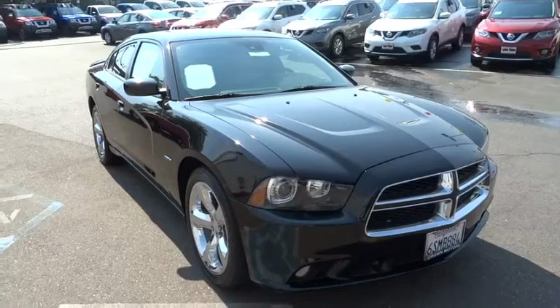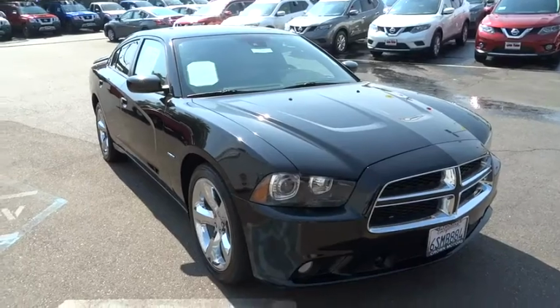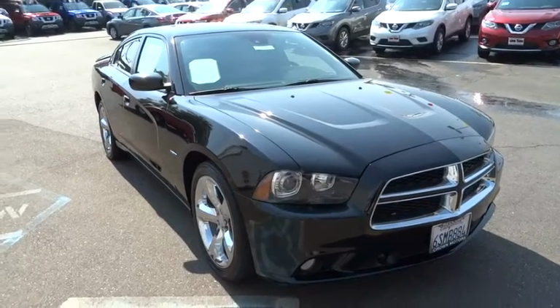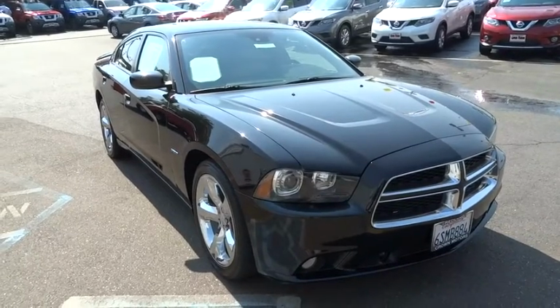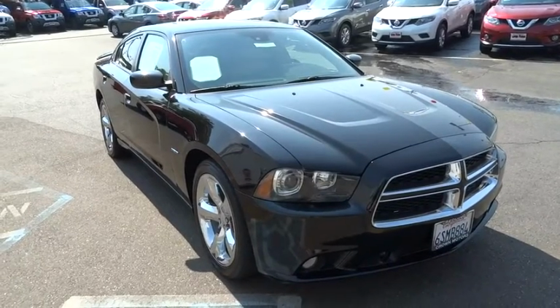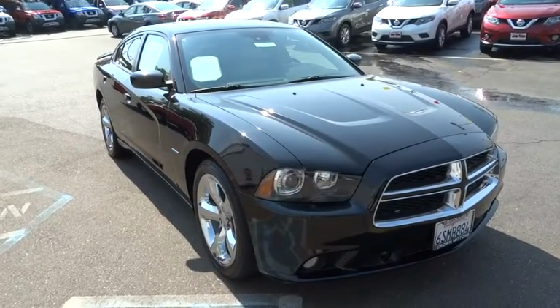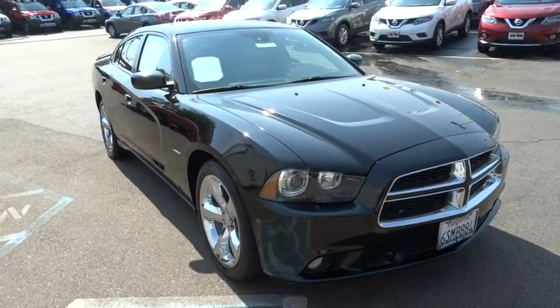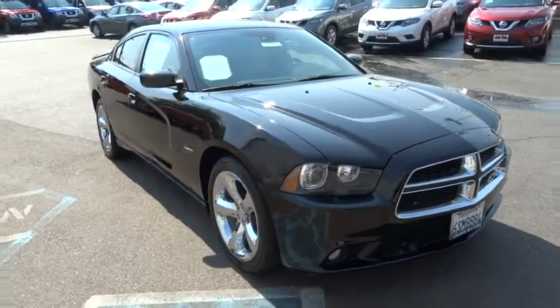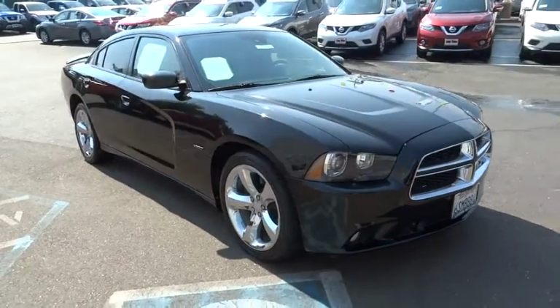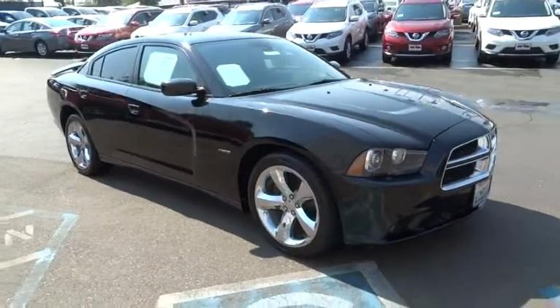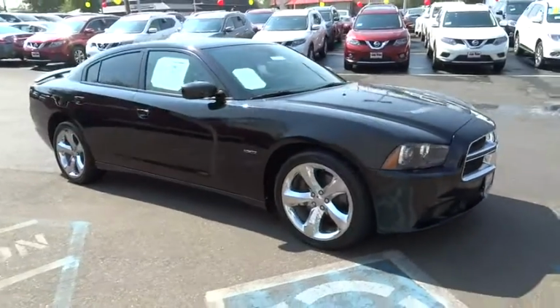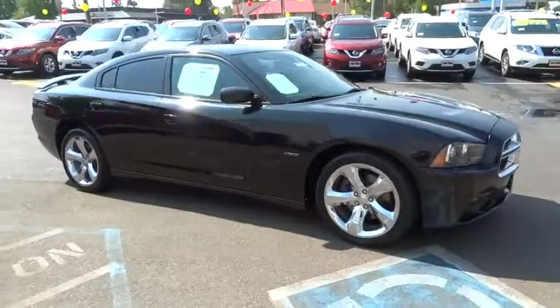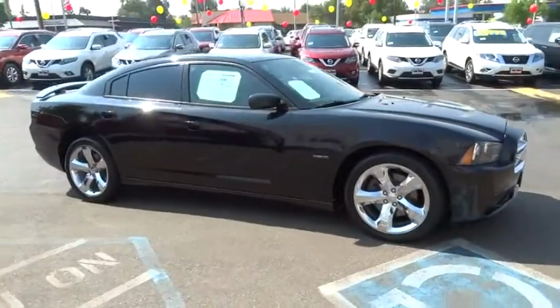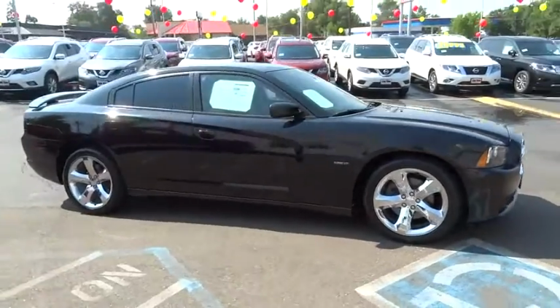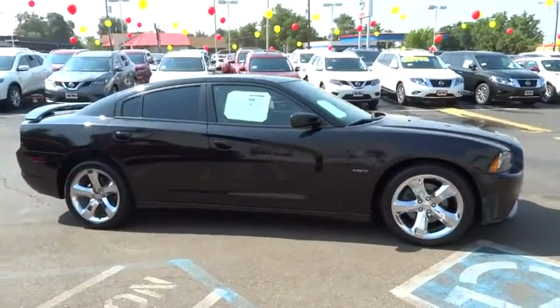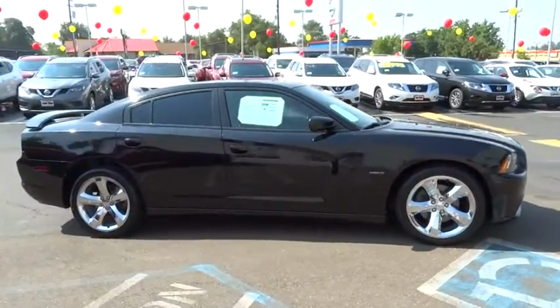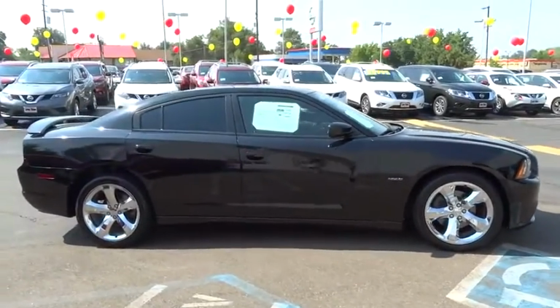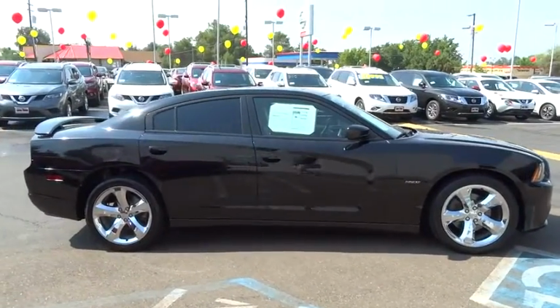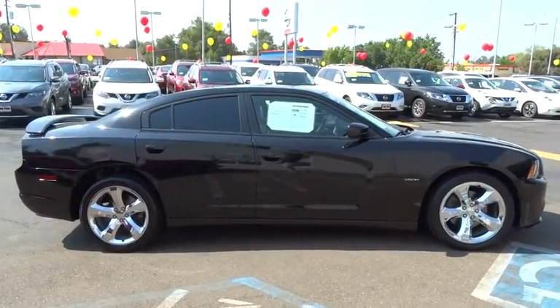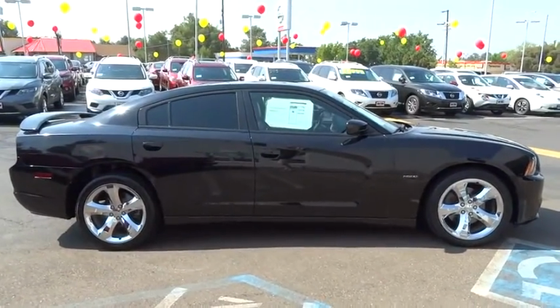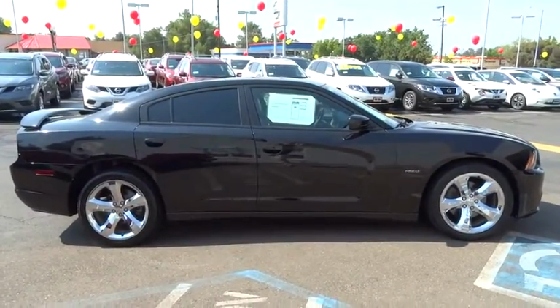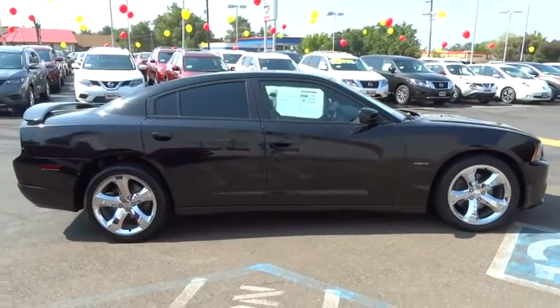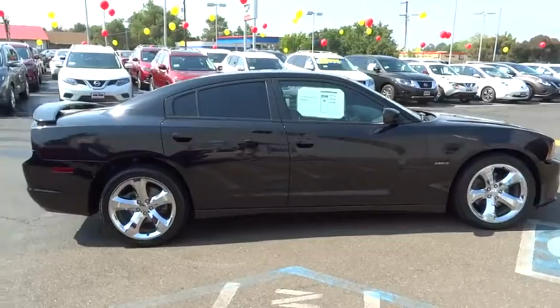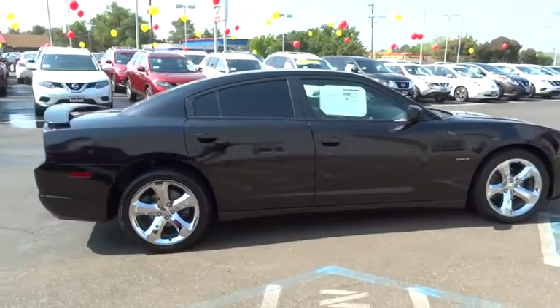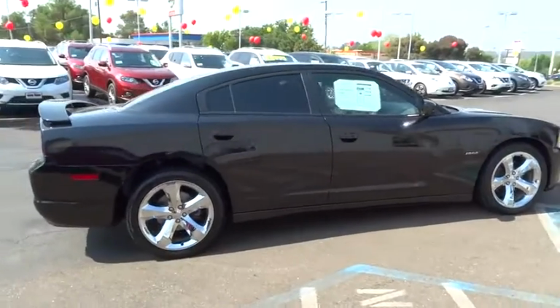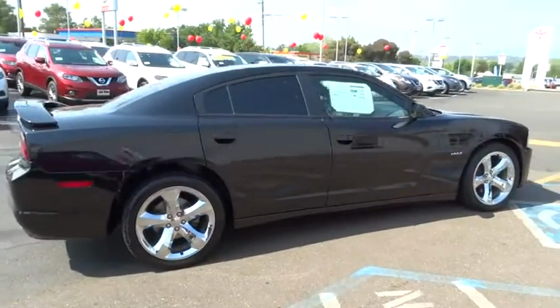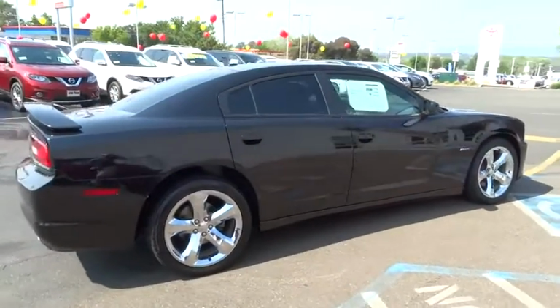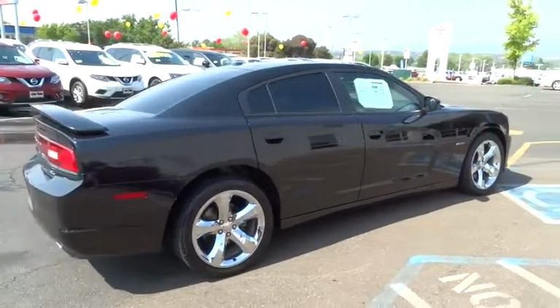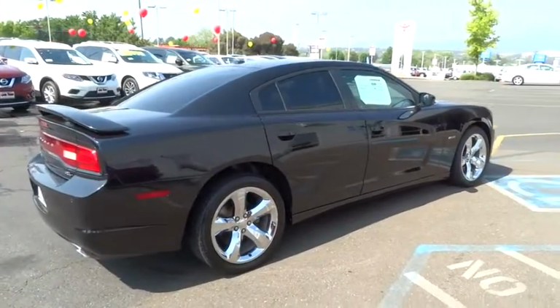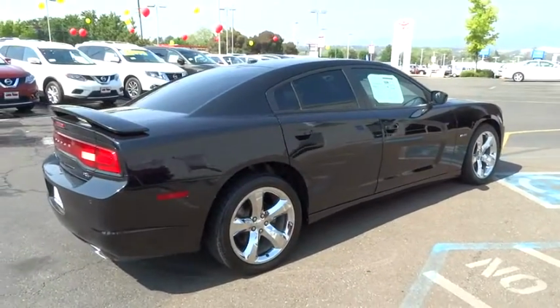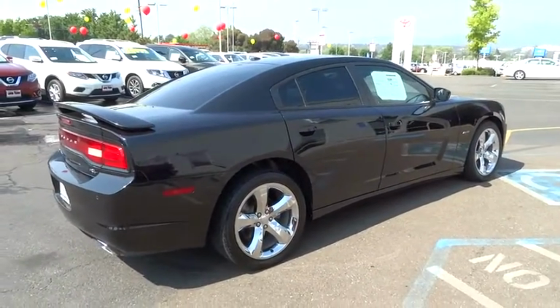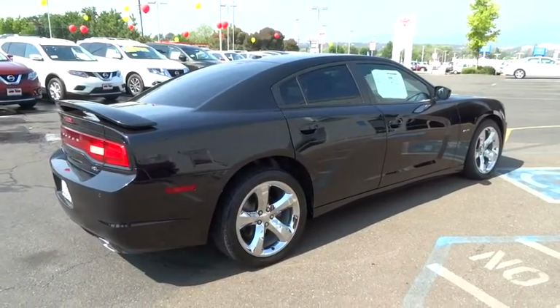2011 Charger. Inject some versatility, comfort, and sophistication into your muscle. The Charger is a powerful sedan that excites at every turn. Peace of mind comes standard with Charger's 5-star government front and side impact crash test rating.